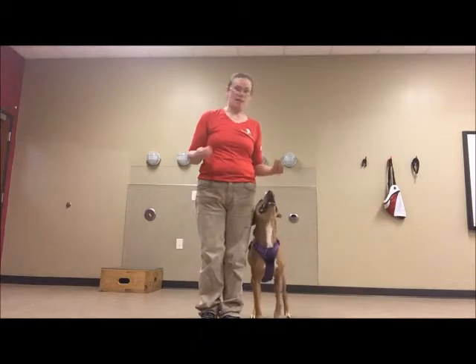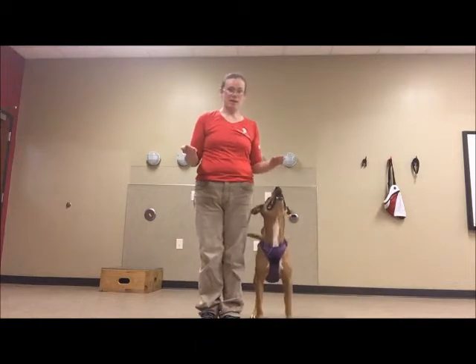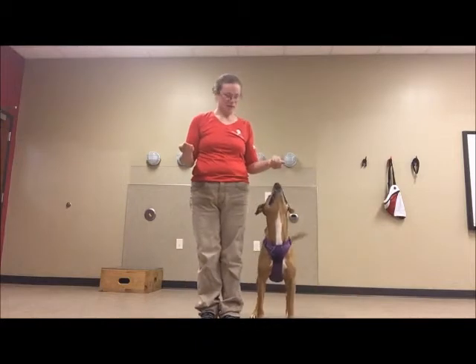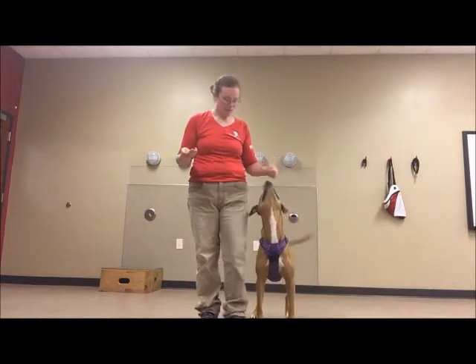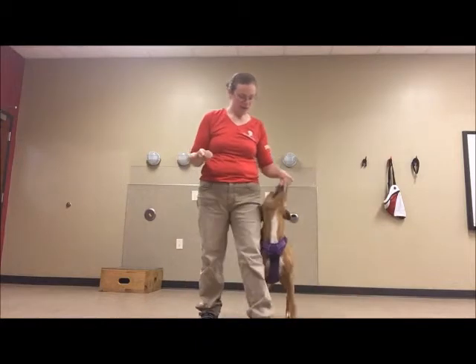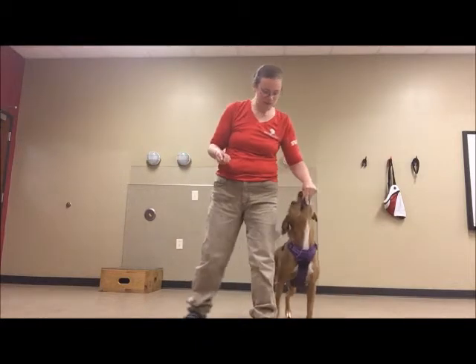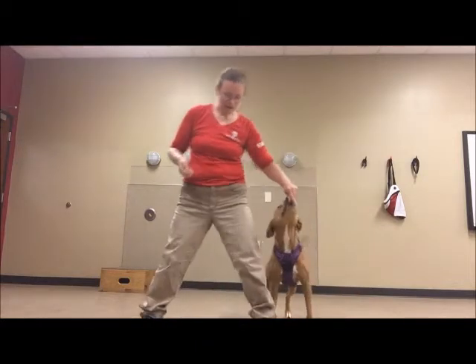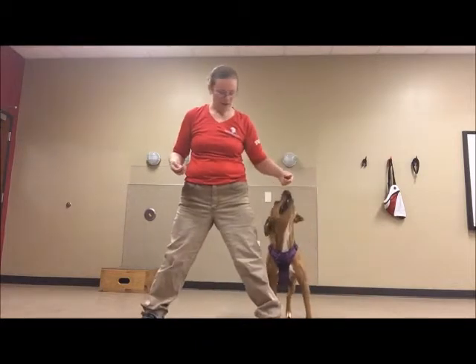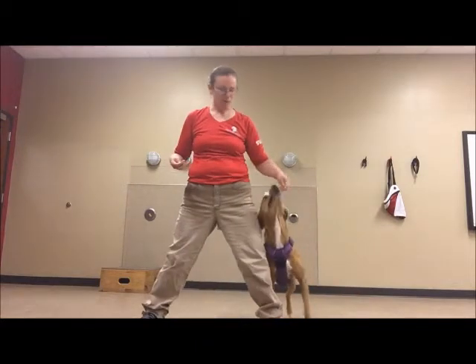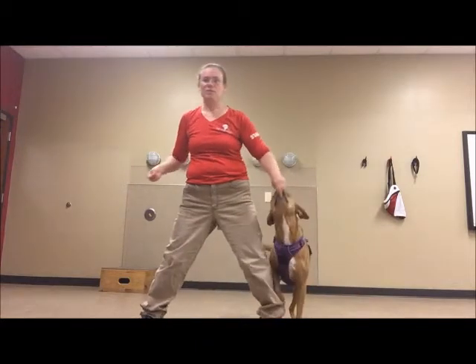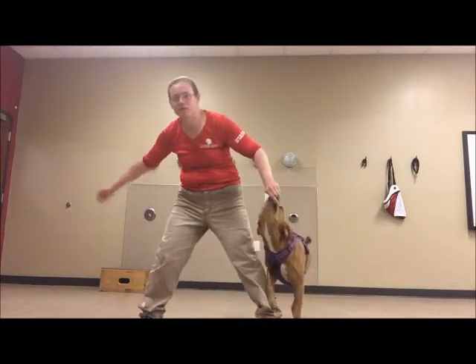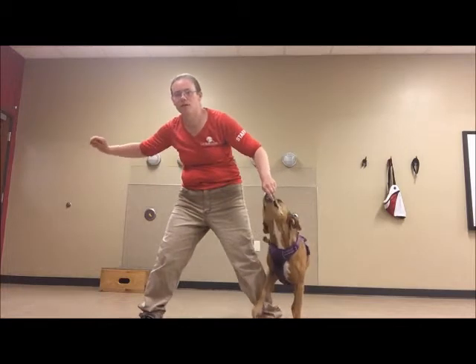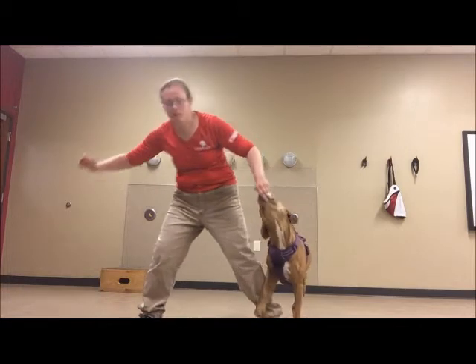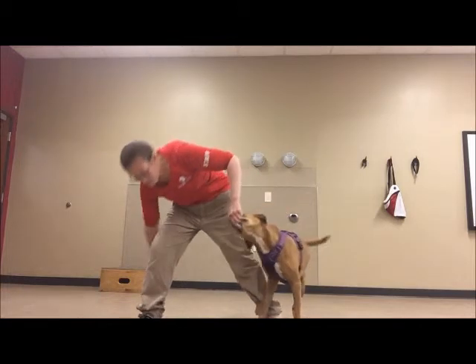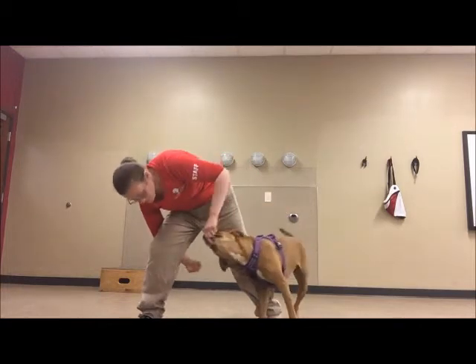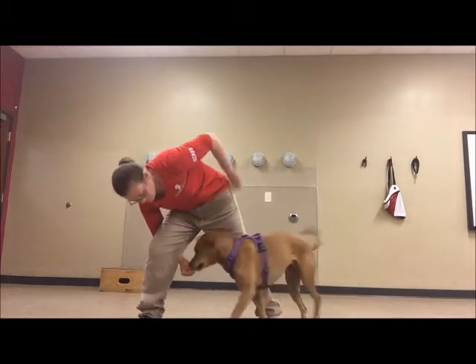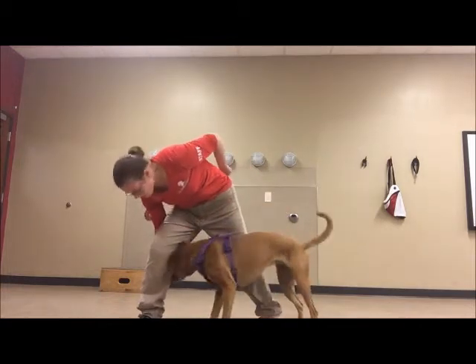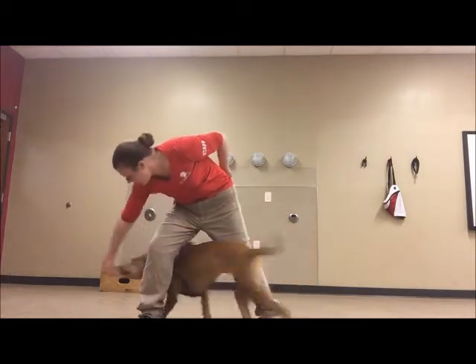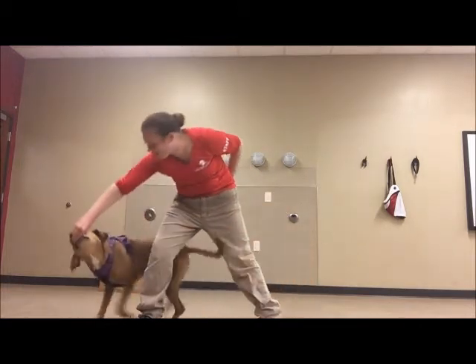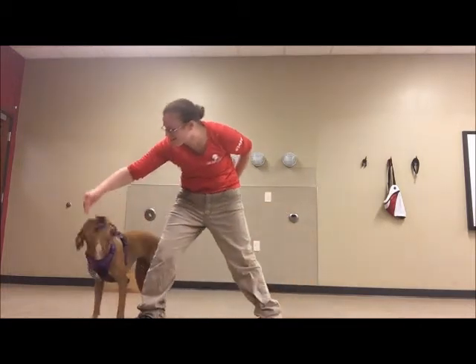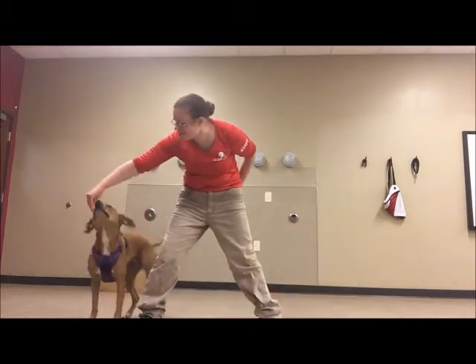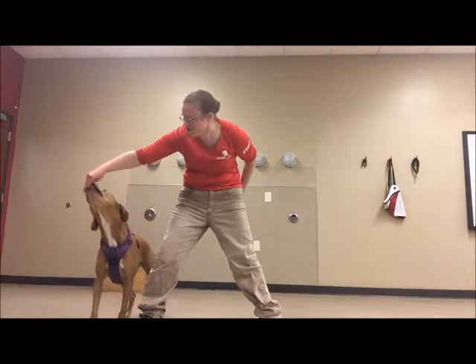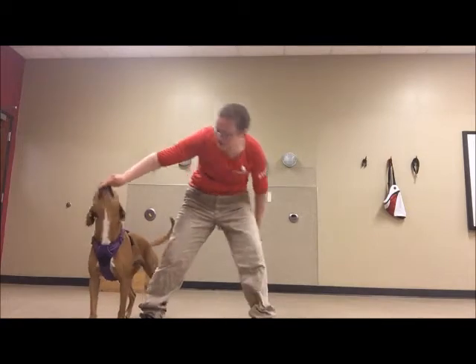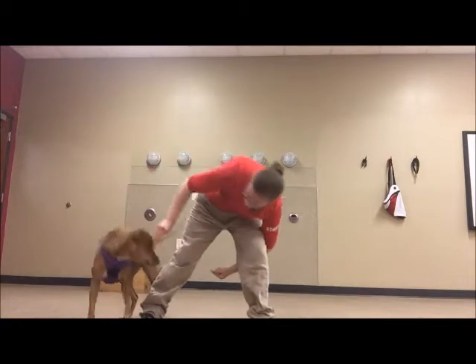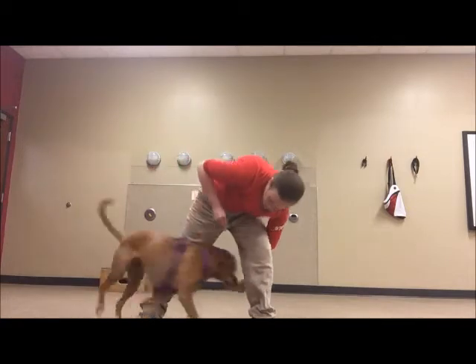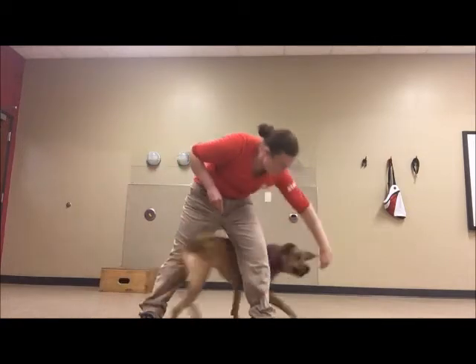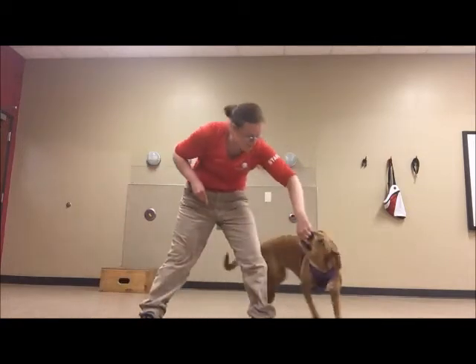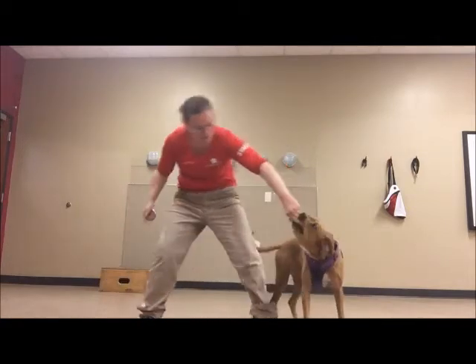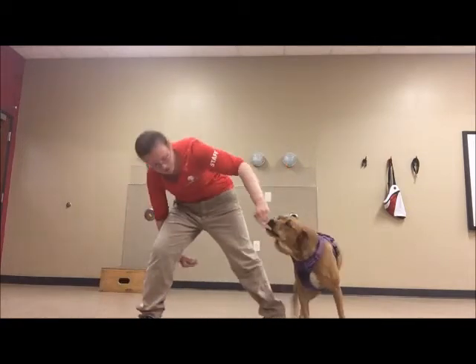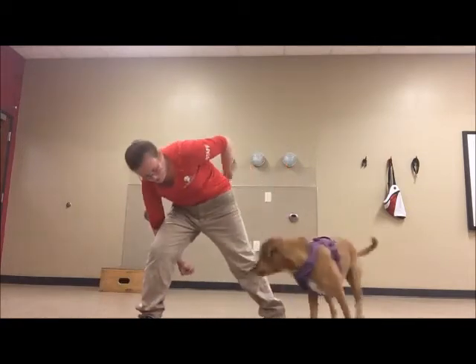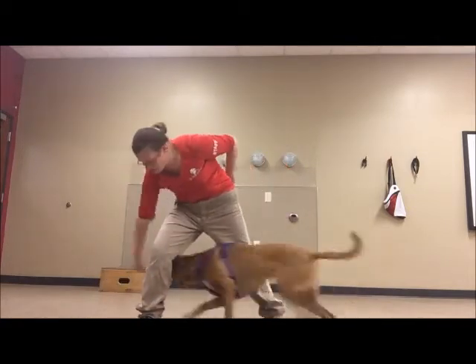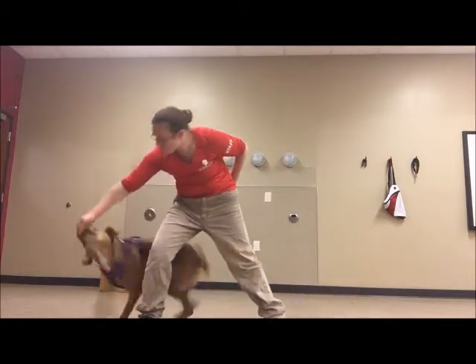Now I'm going to have cookies in both hands. What I'm going to do is just bring my right hand under. Good girl! Did you get the cookie? Next one — yes! And we'll just keep going.